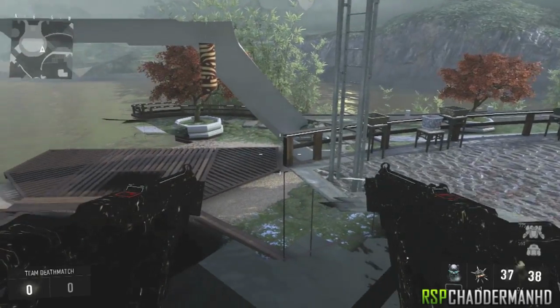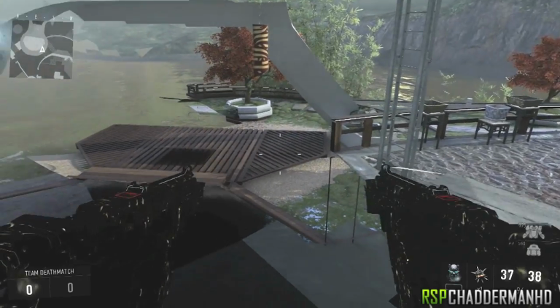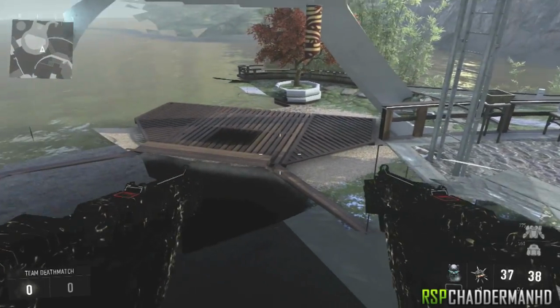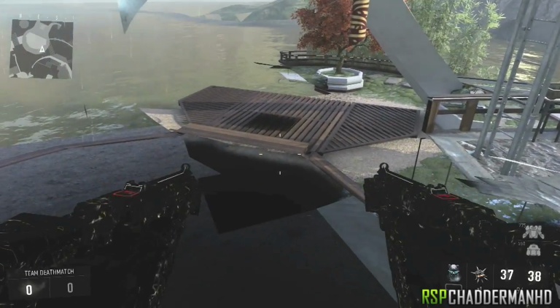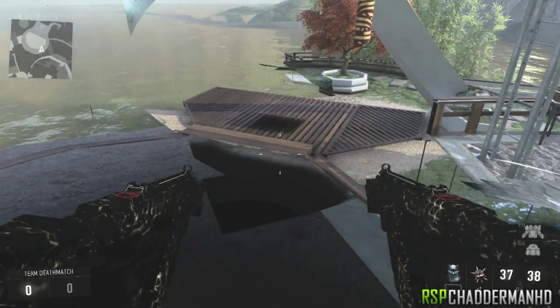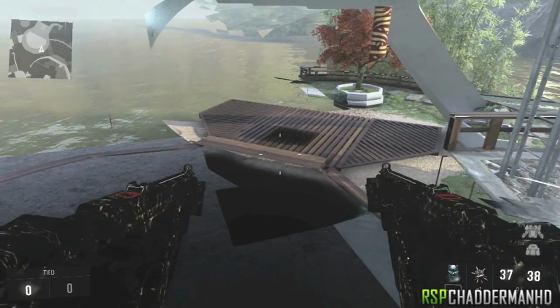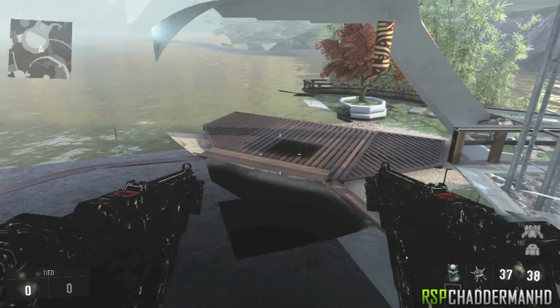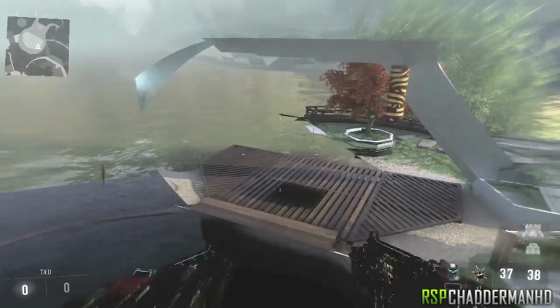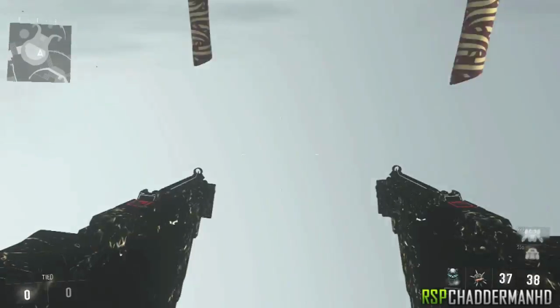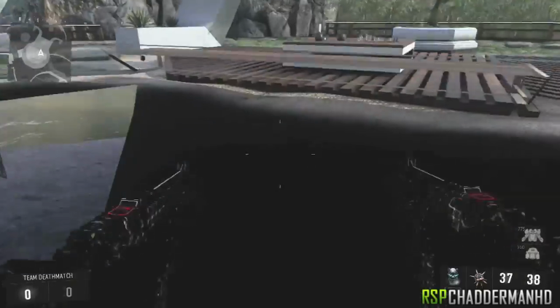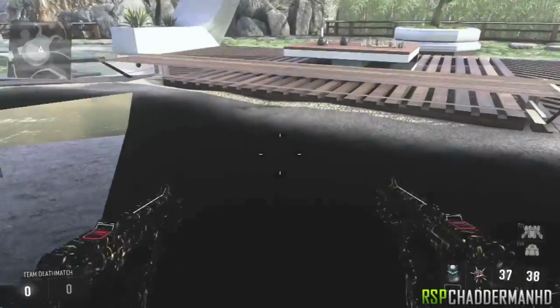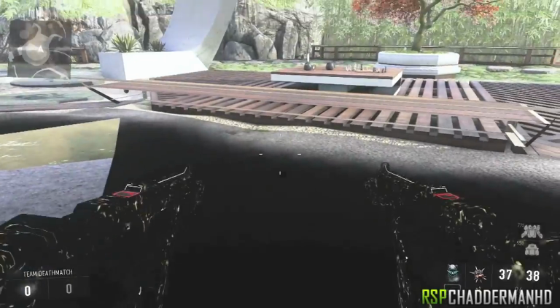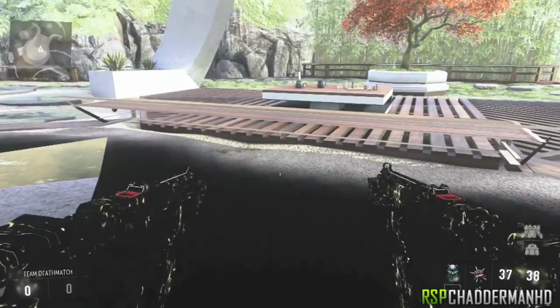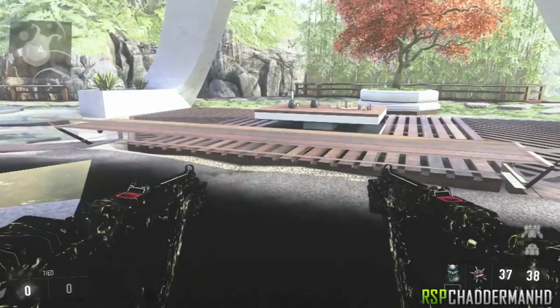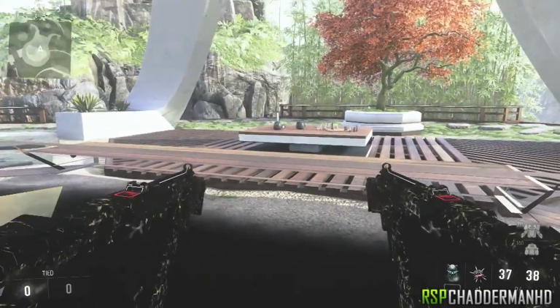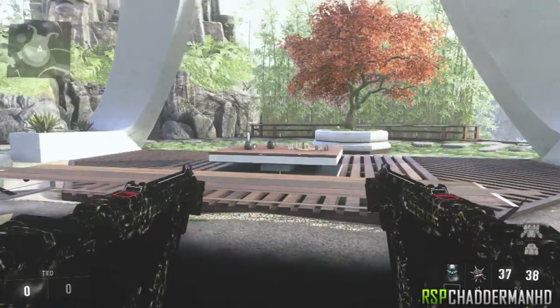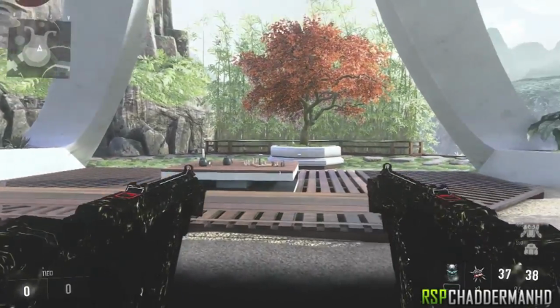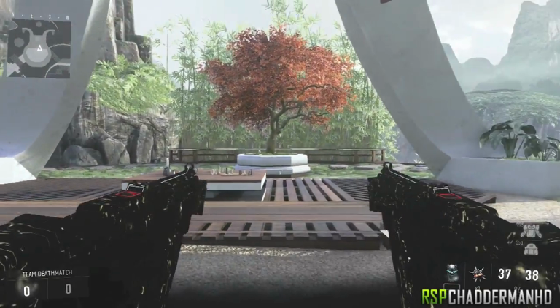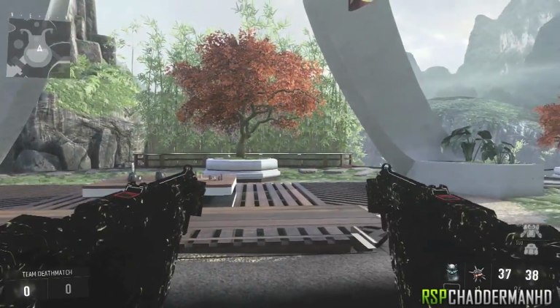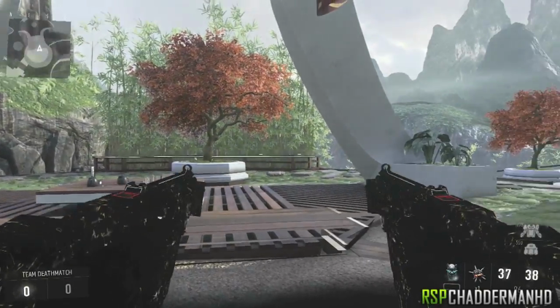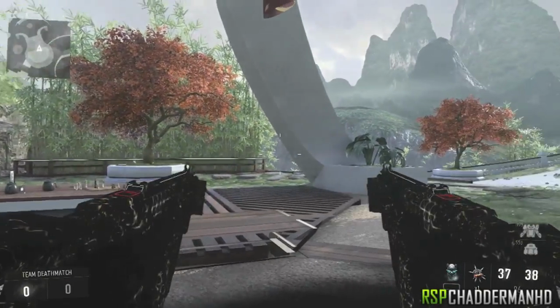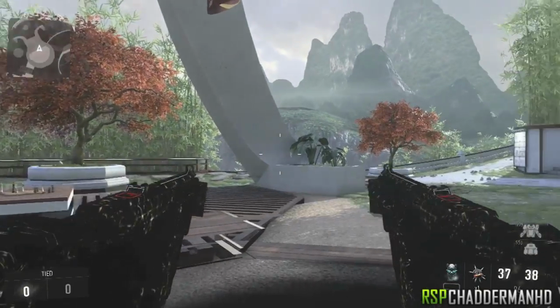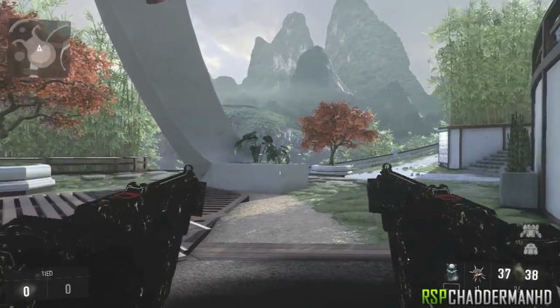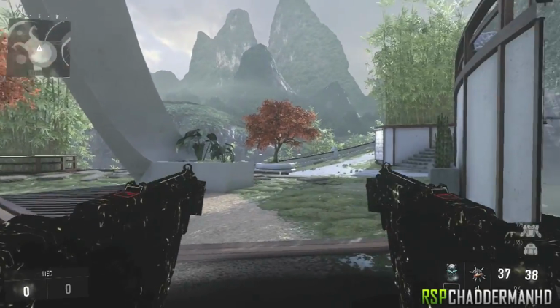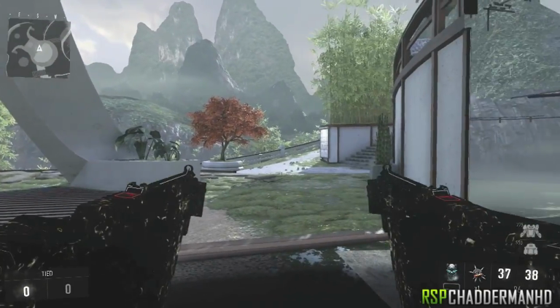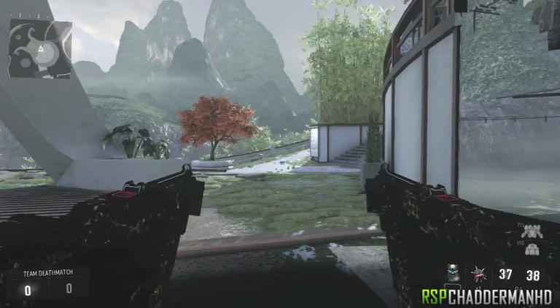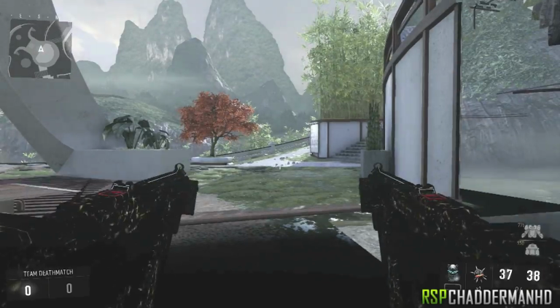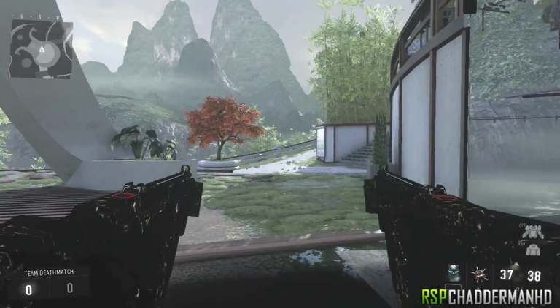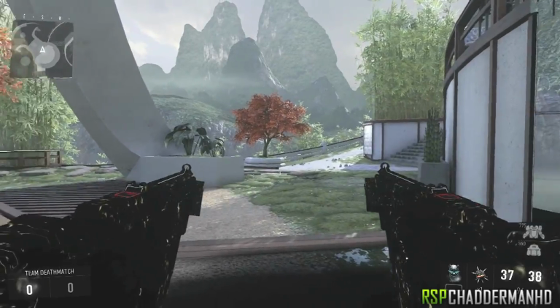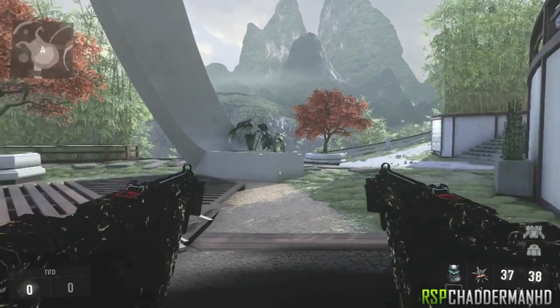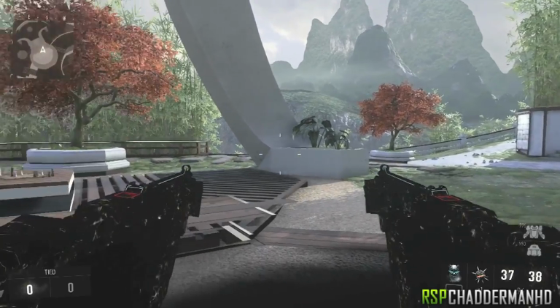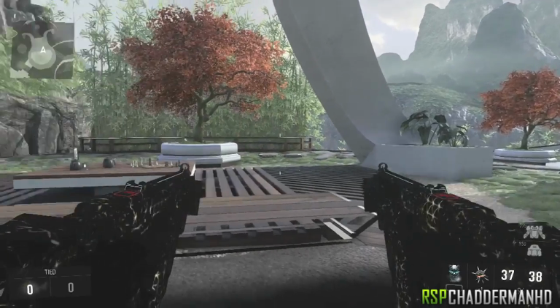From here you can actually walk around and come to this section here, as I'm showing you right now in this video. And then to get down, all you want to do is push forward and jump at the same time, and then you'll drop down. These are actually some really cool spots — probably one of the best wall breaches within this actual map.